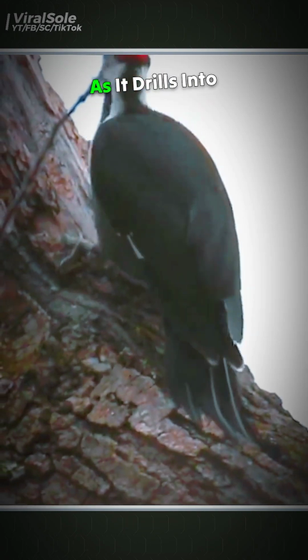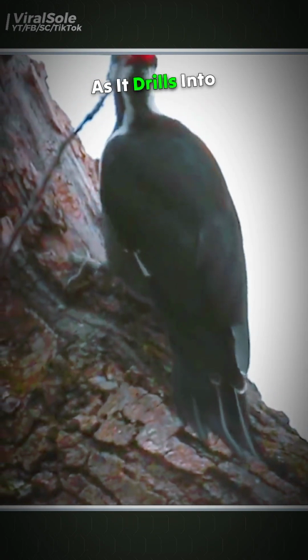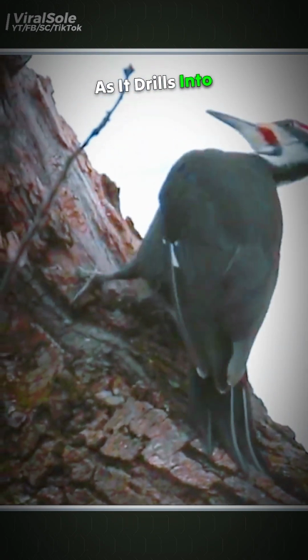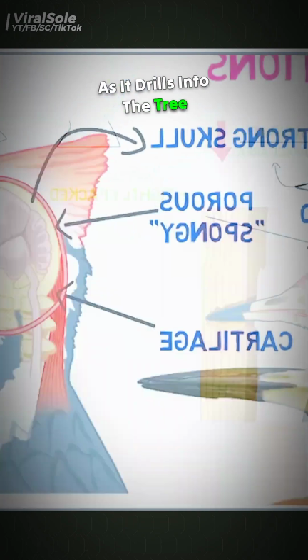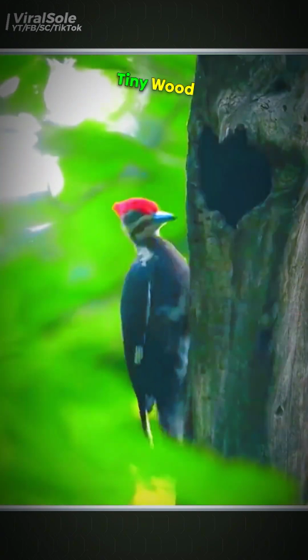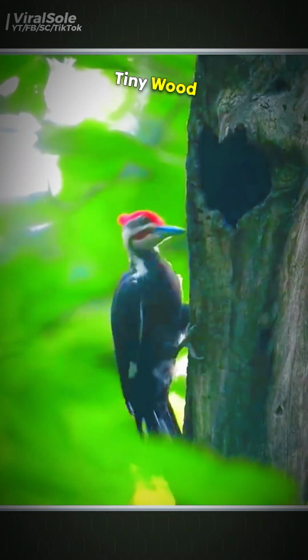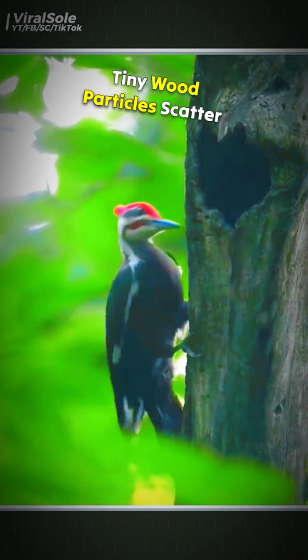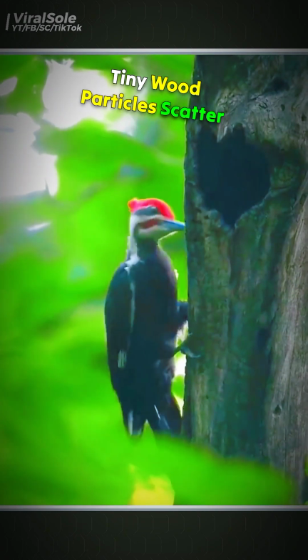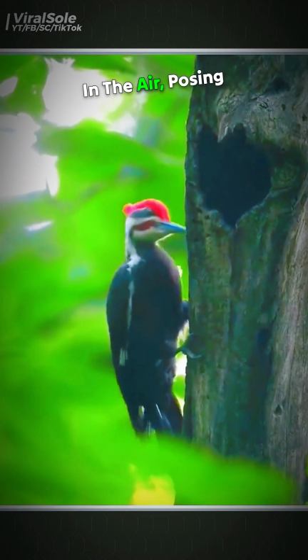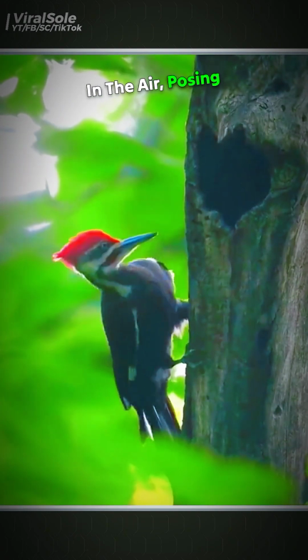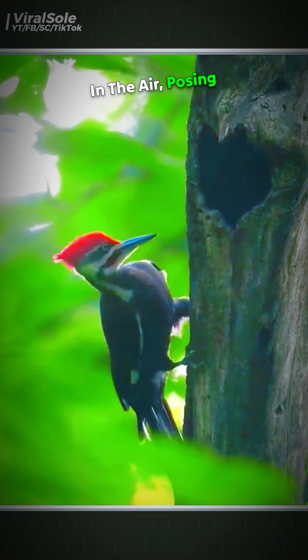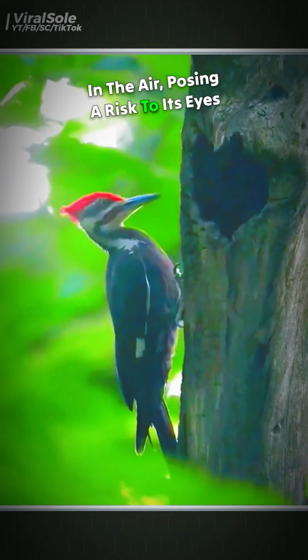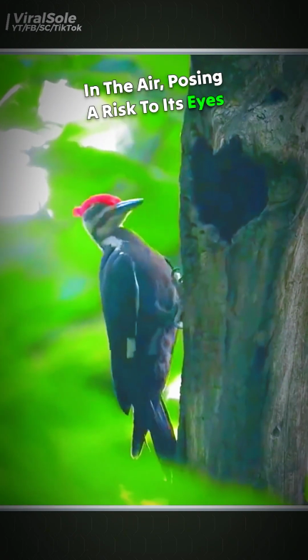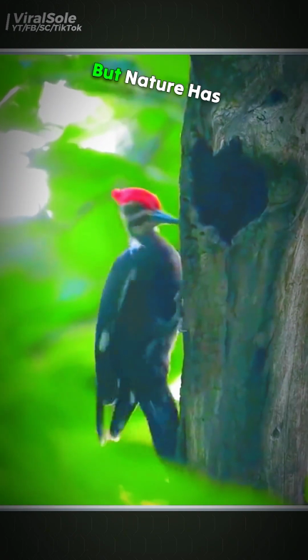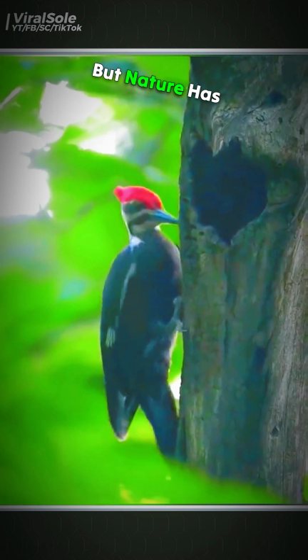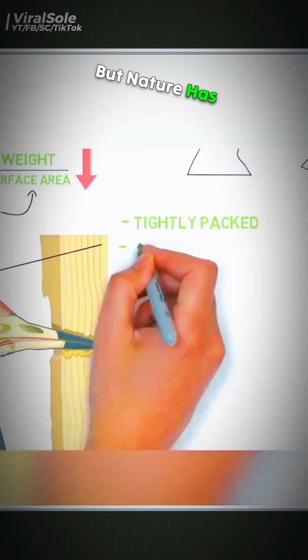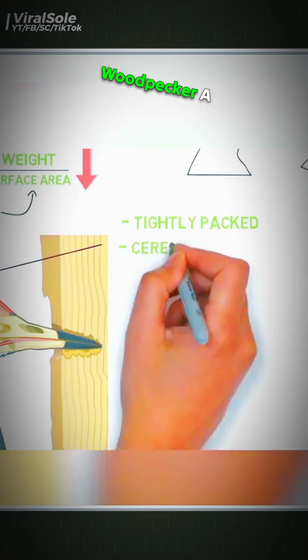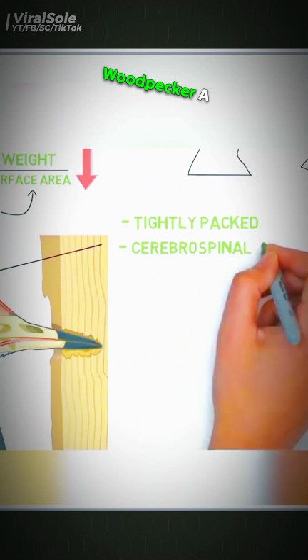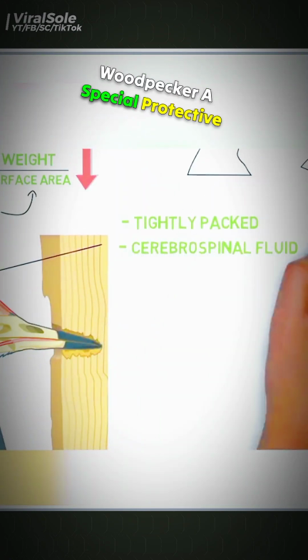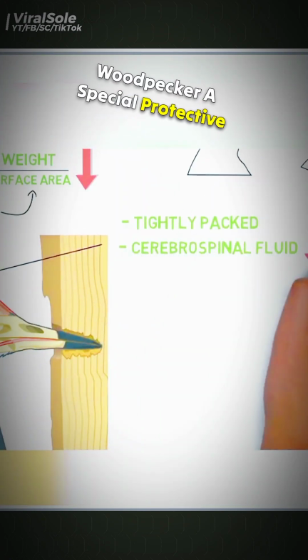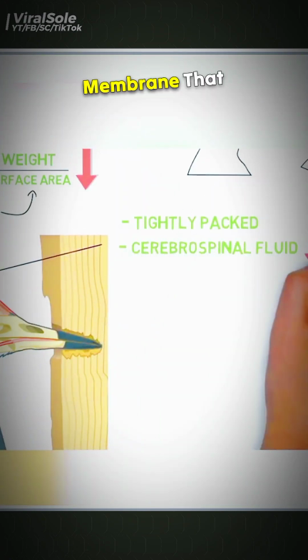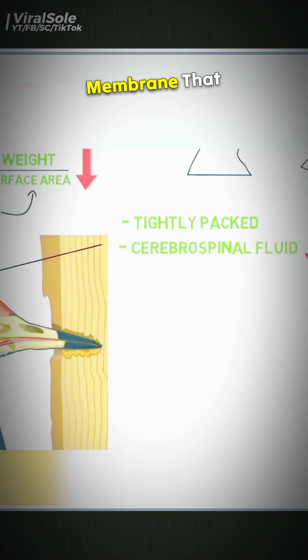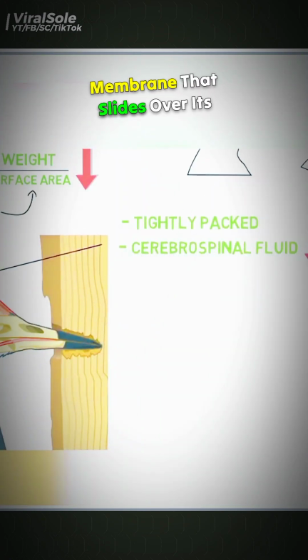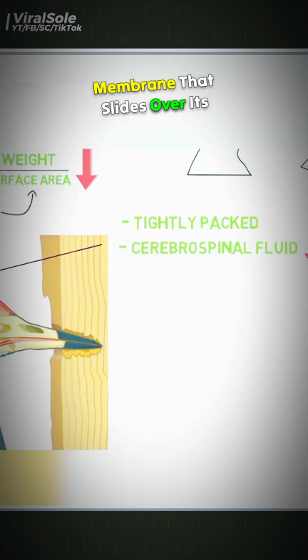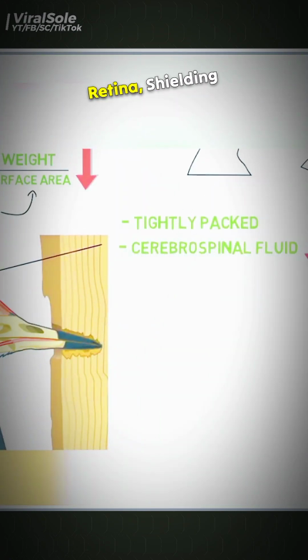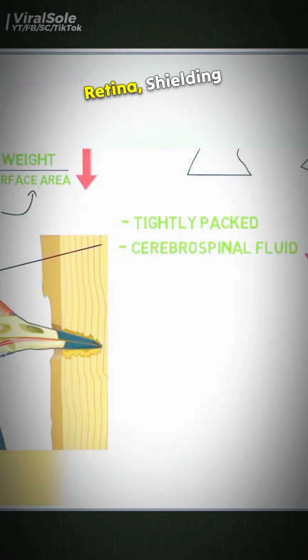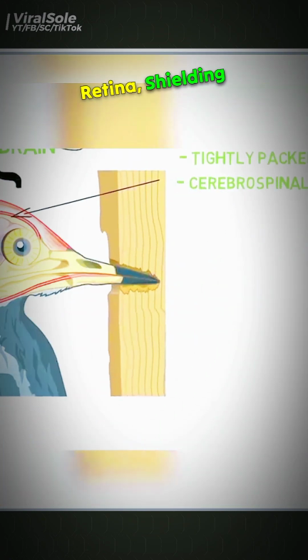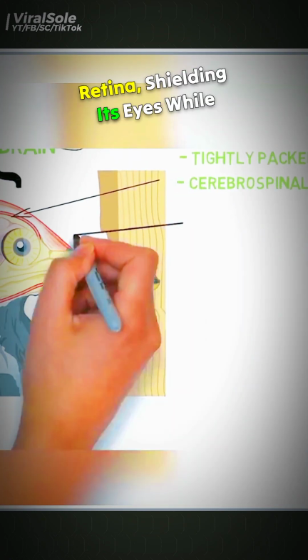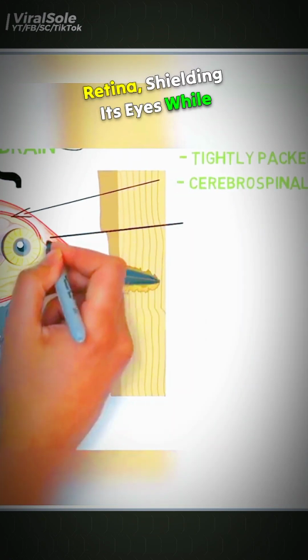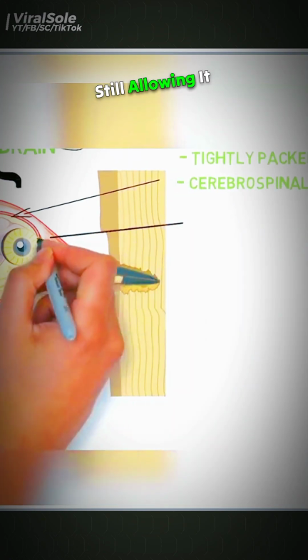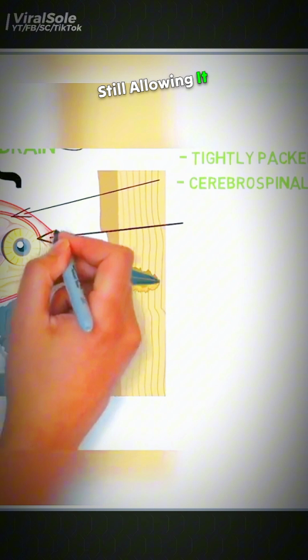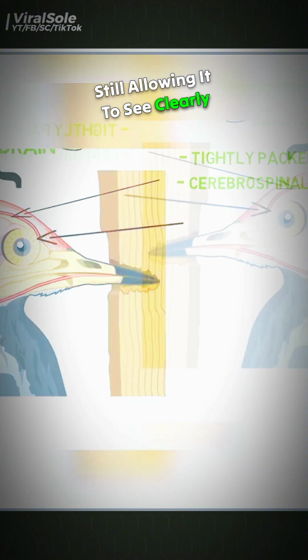As it drills into the tree, tiny wood particles scatter in the air, posing a risk to its eyes. But nature has given the woodpecker a special protective membrane that slides over its retina, shielding its eyes while still allowing it to see clearly.